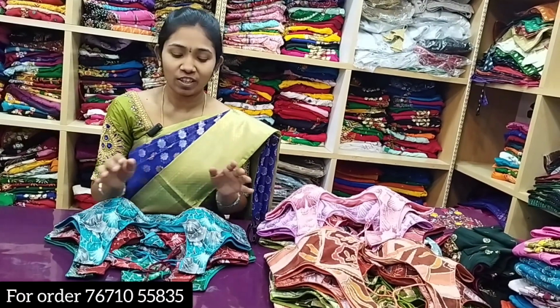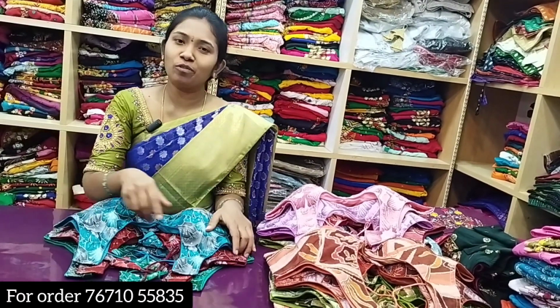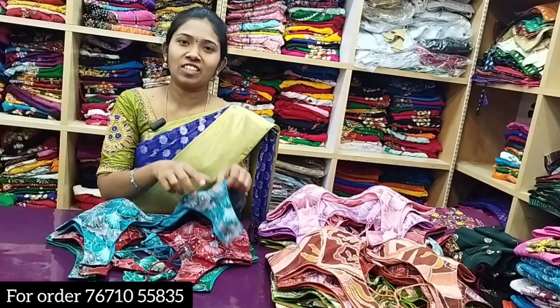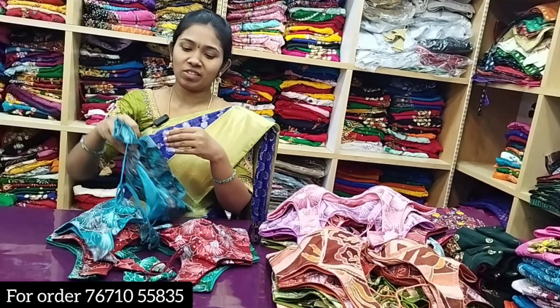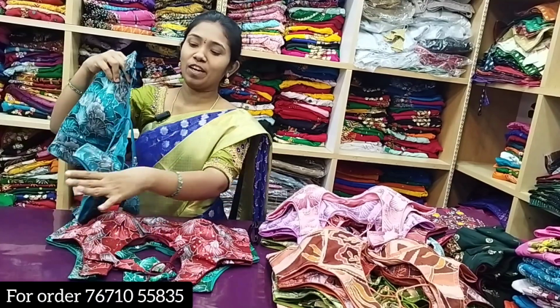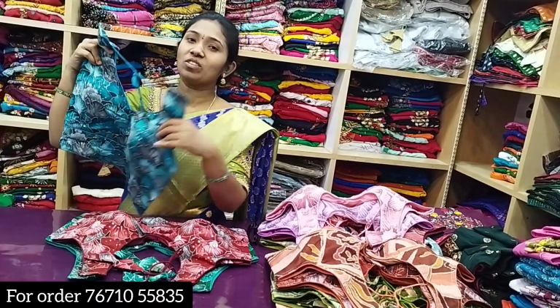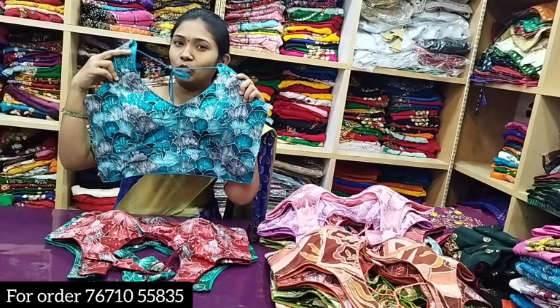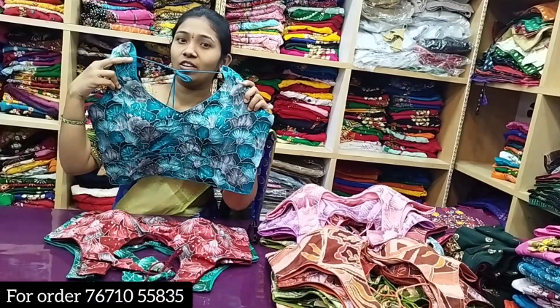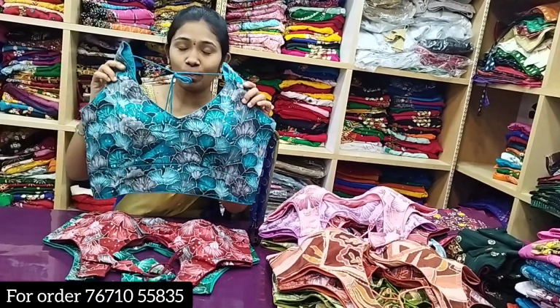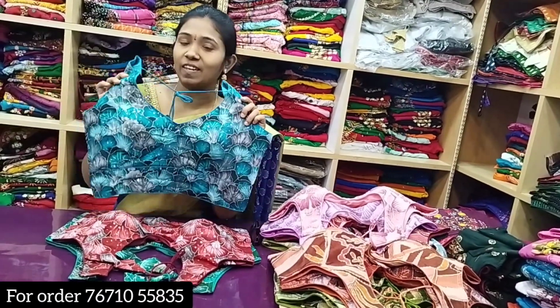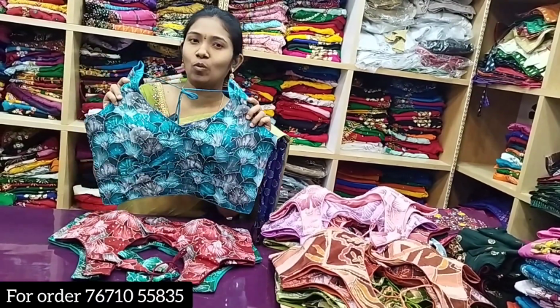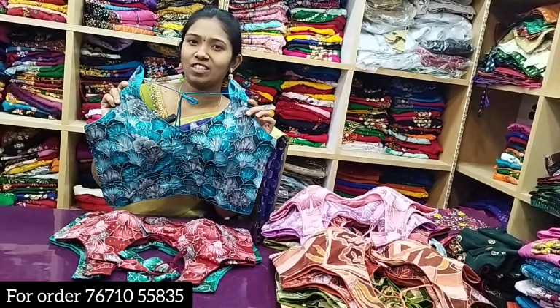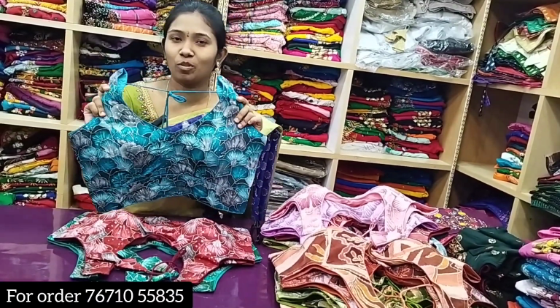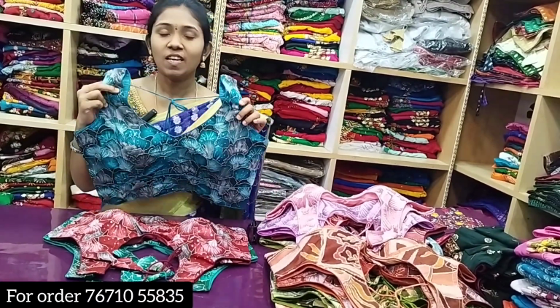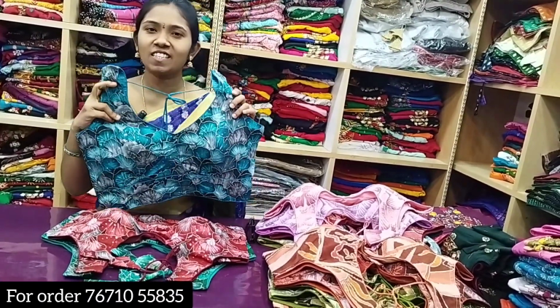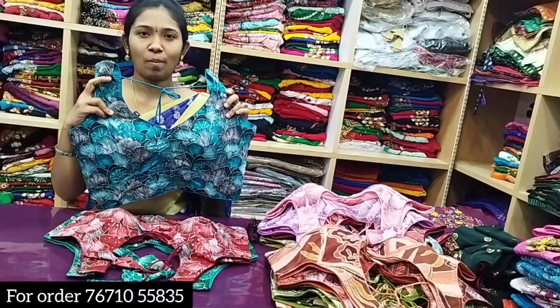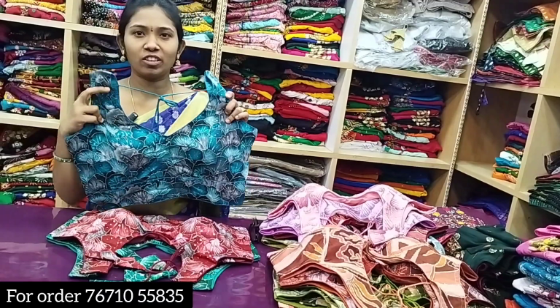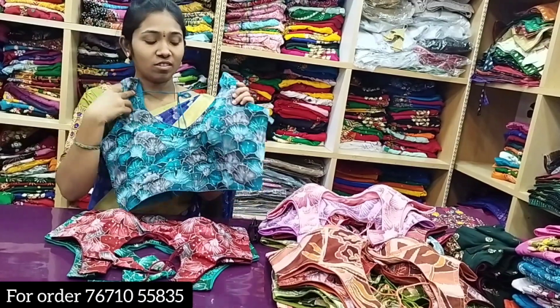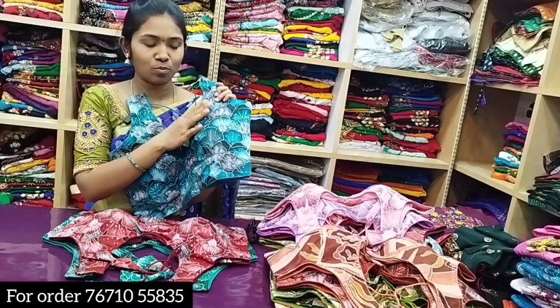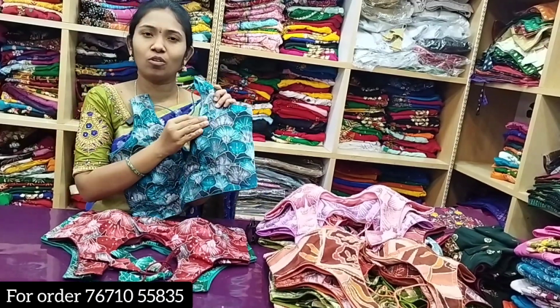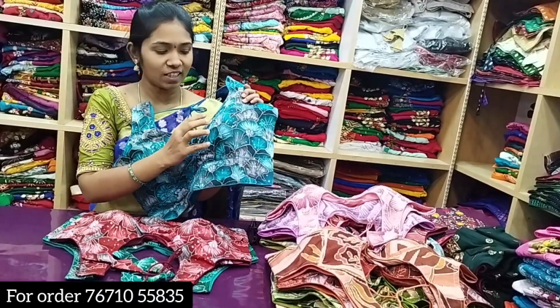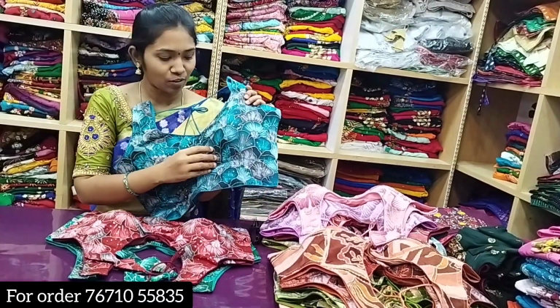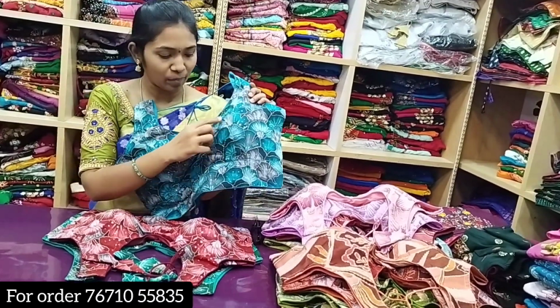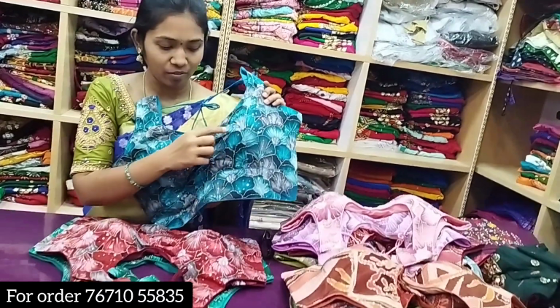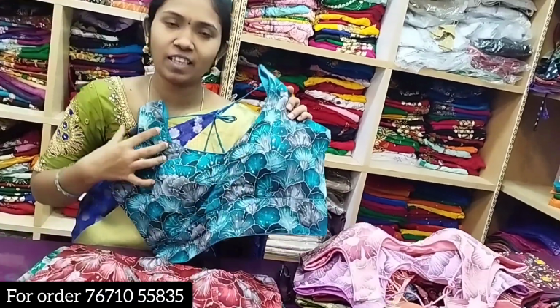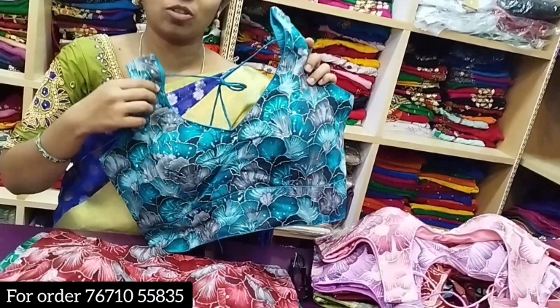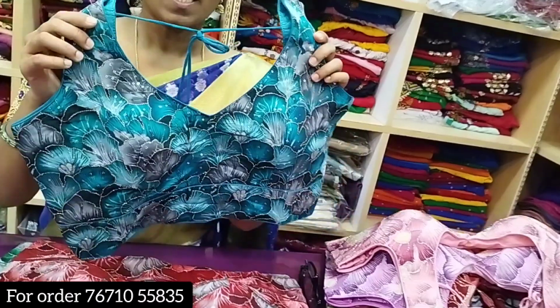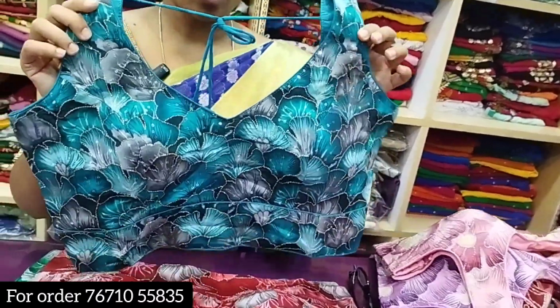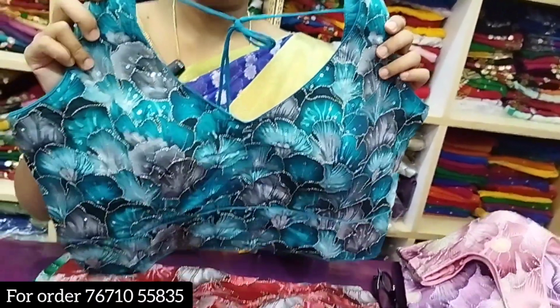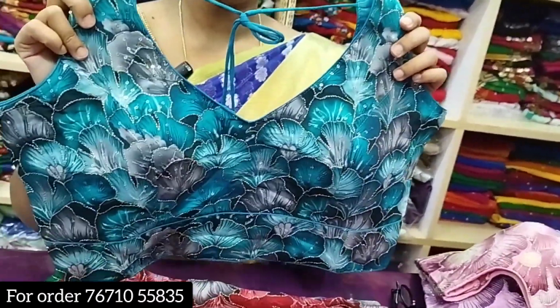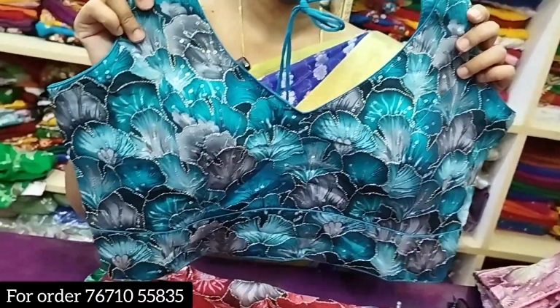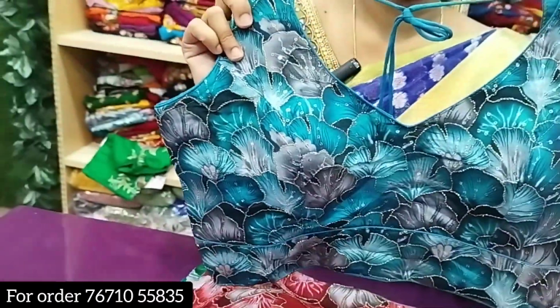I am going to see a beautiful collection. I am going to check out the collection — present and trending. I am going to see a small silk fabric. It has a very smooth fabric. I am going to see a different model.